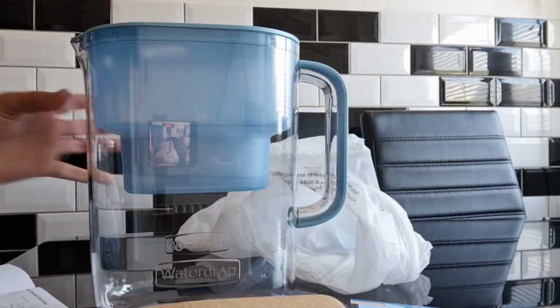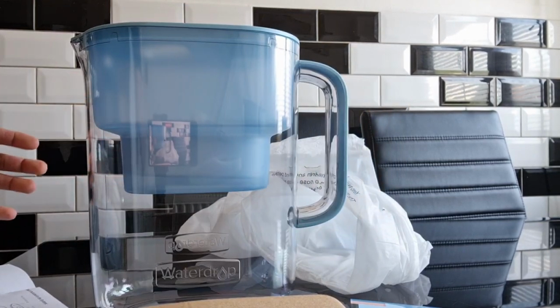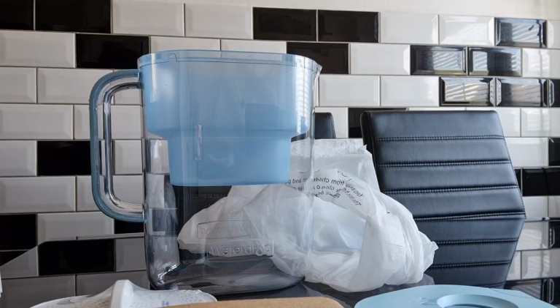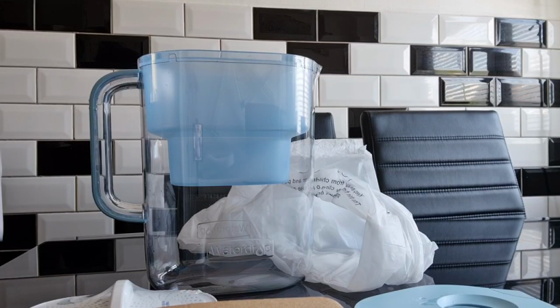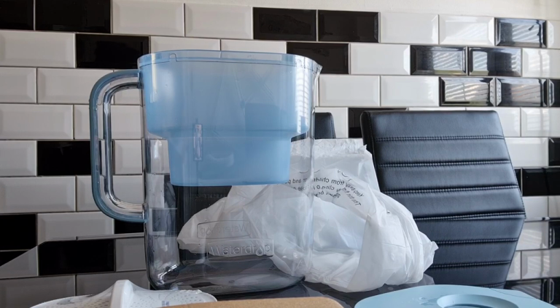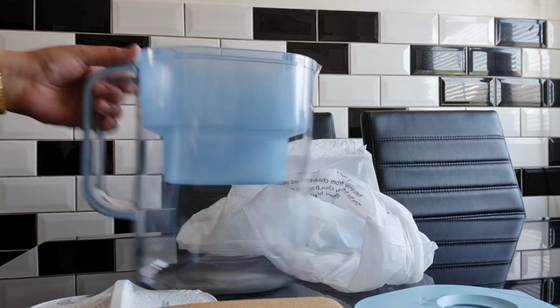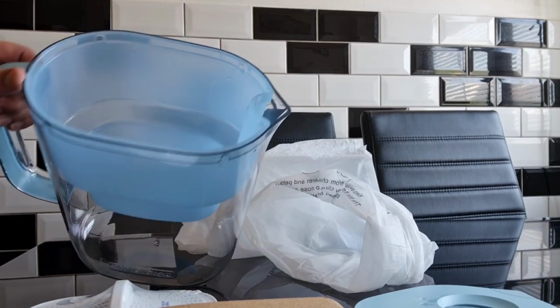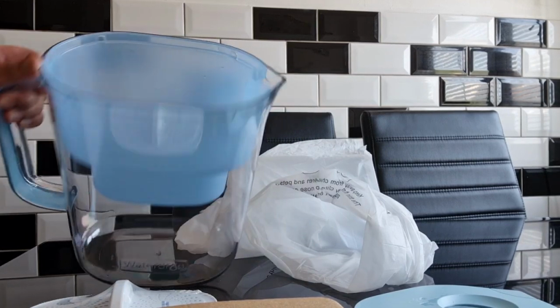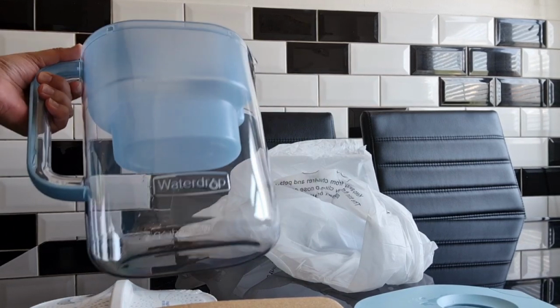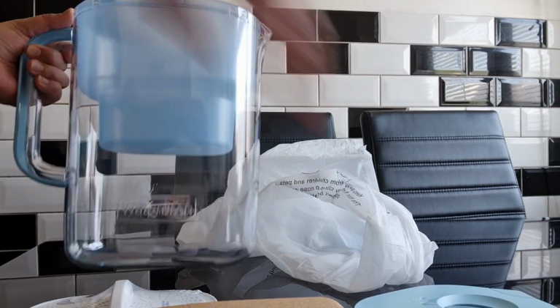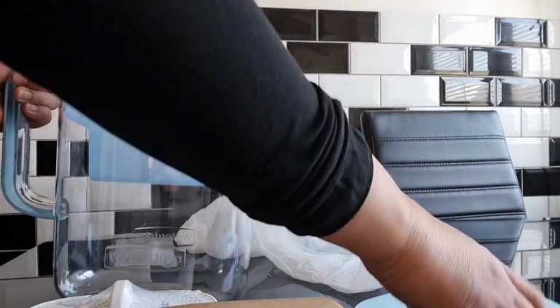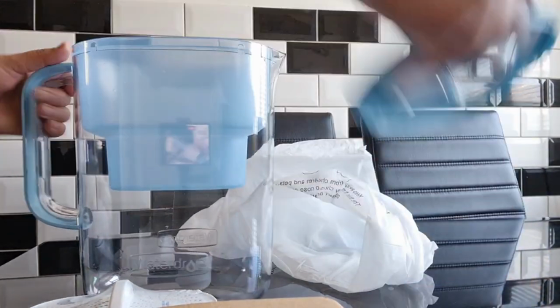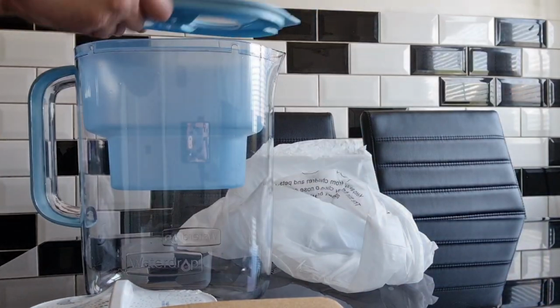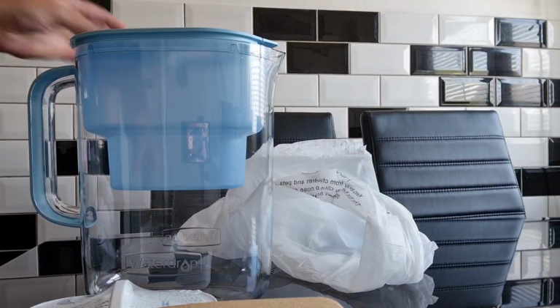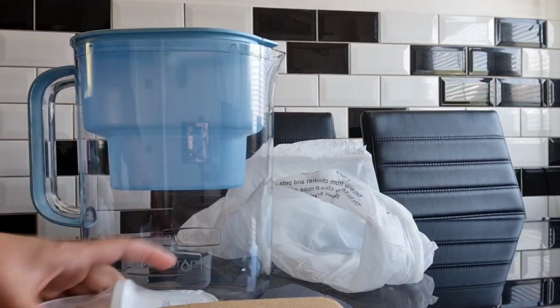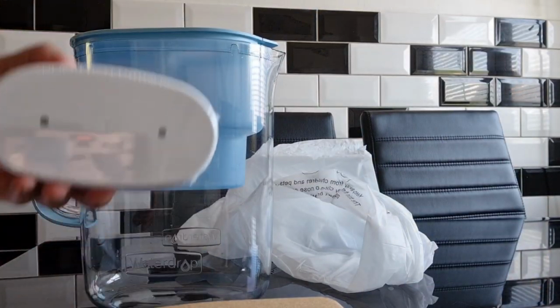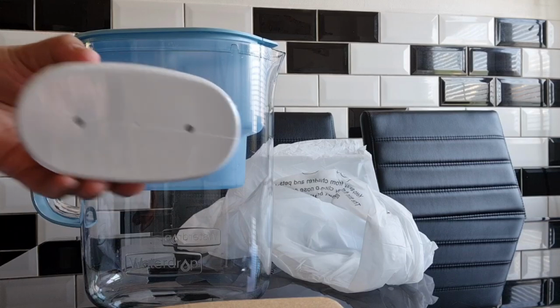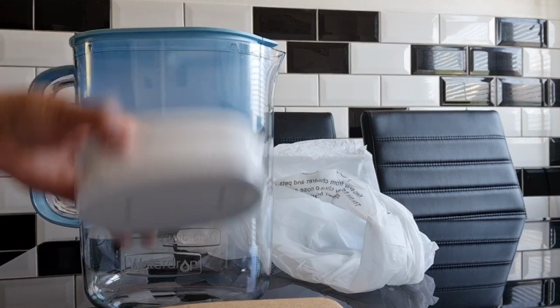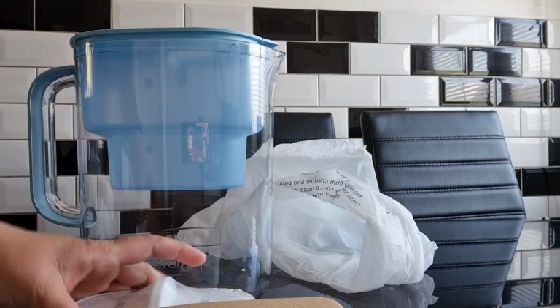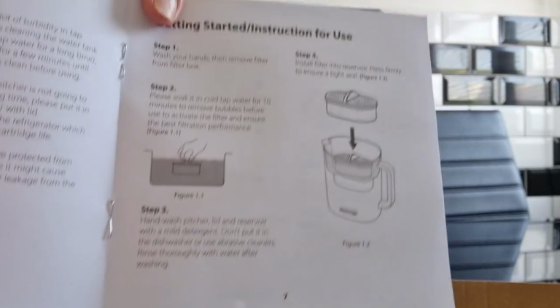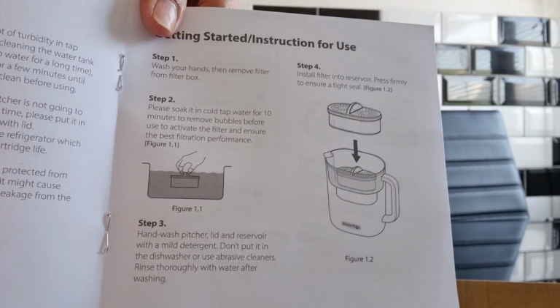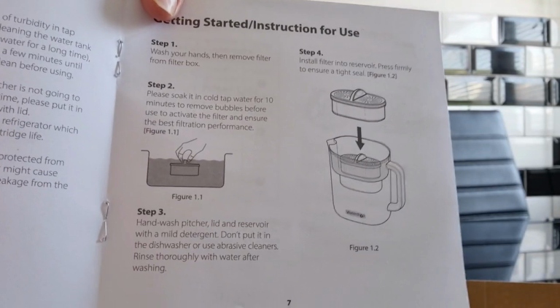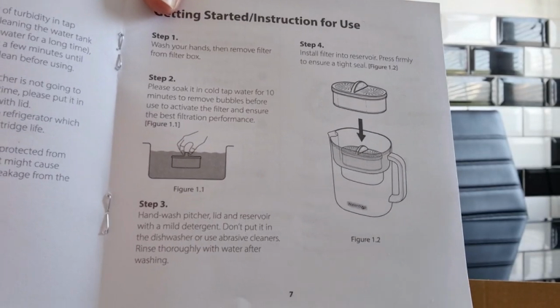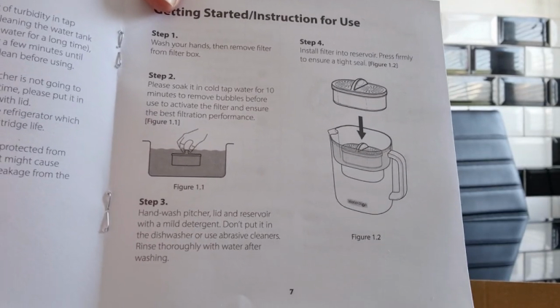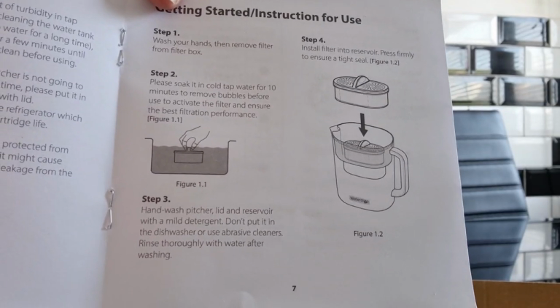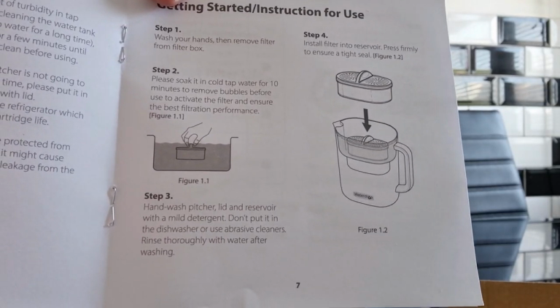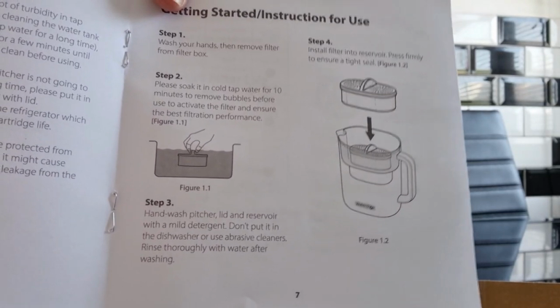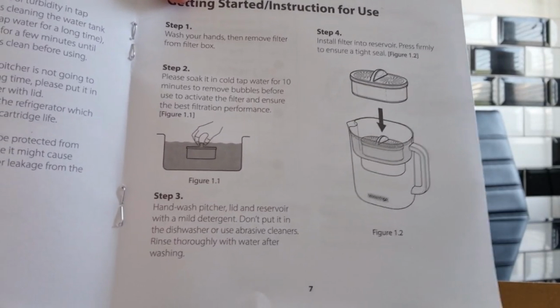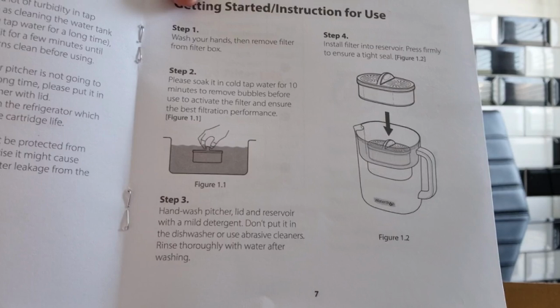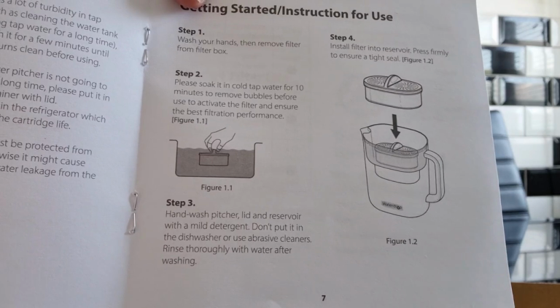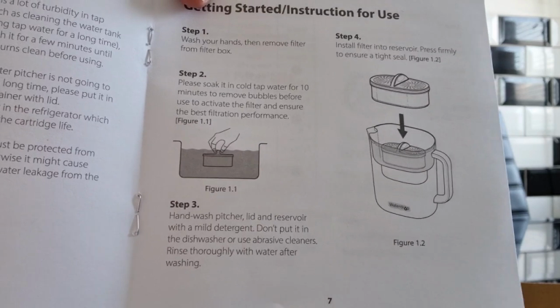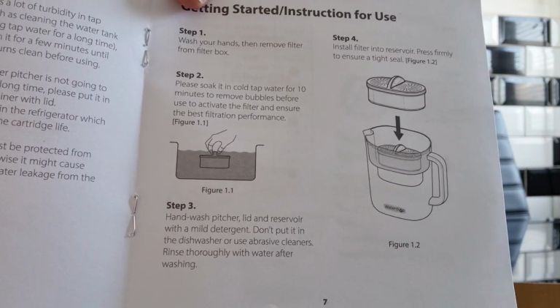Before you use the filter you need to soak it to activate it — soak it in tap water for about 10 minutes. If you do get stuck, everything is in the information booklet and it shows you exactly what you need to do.